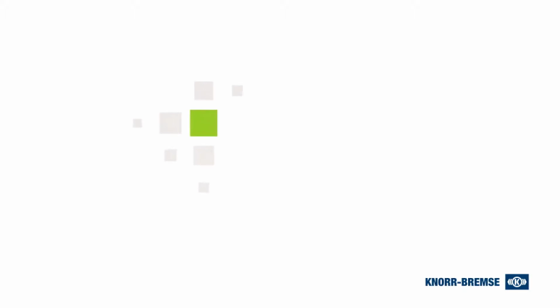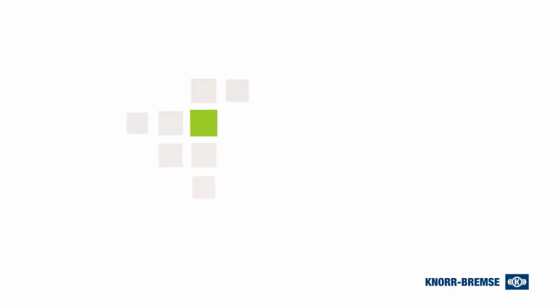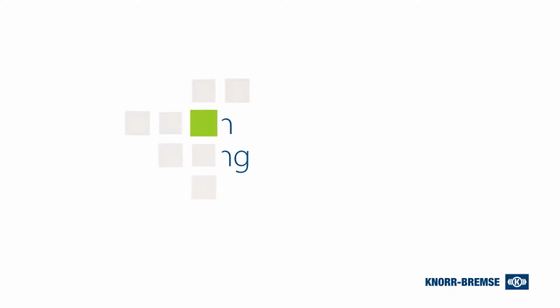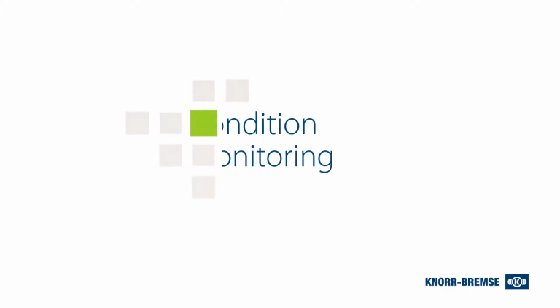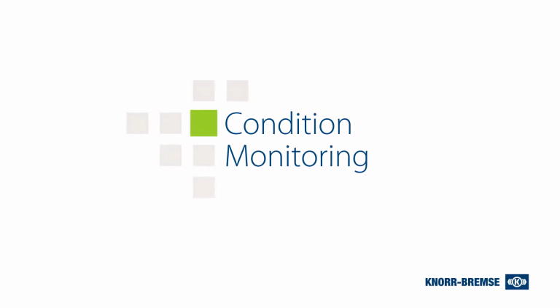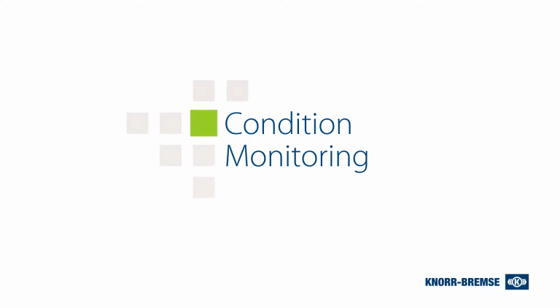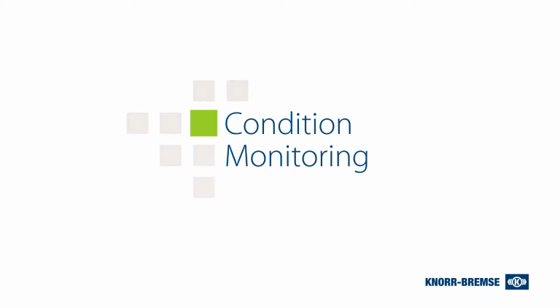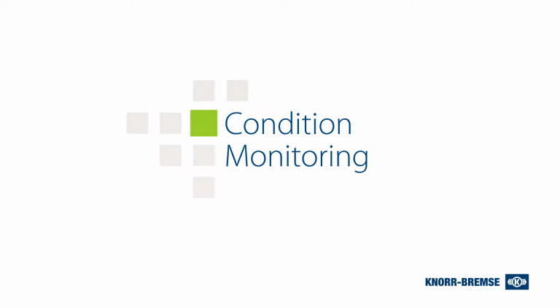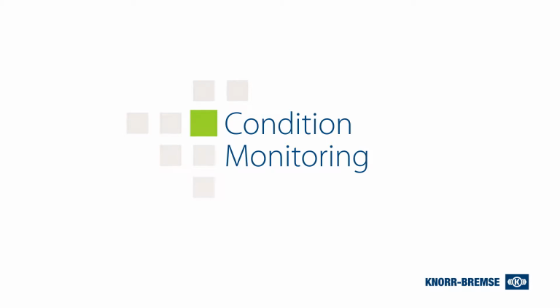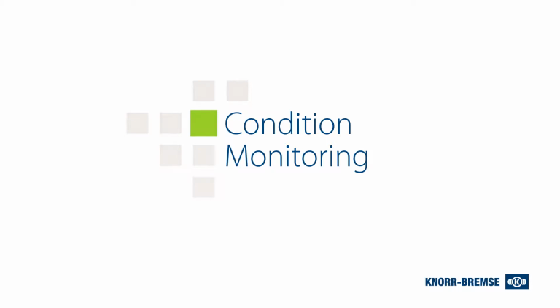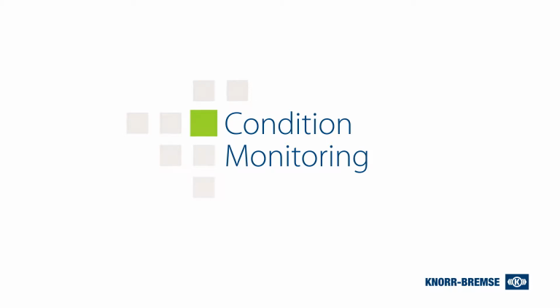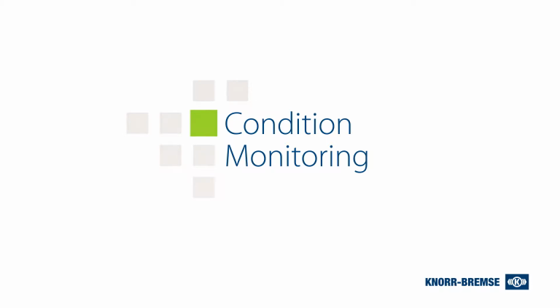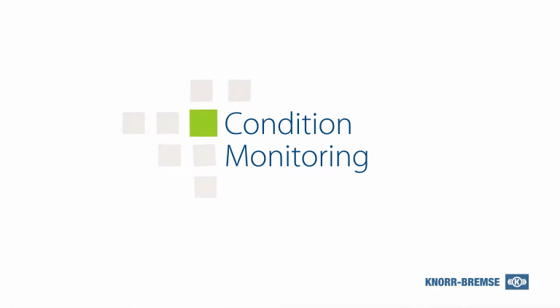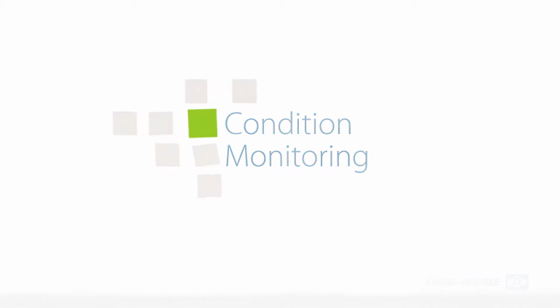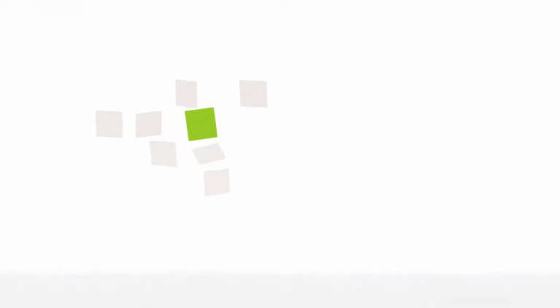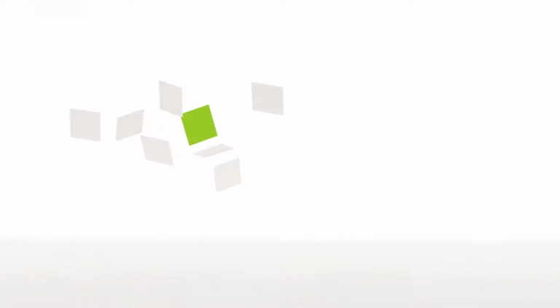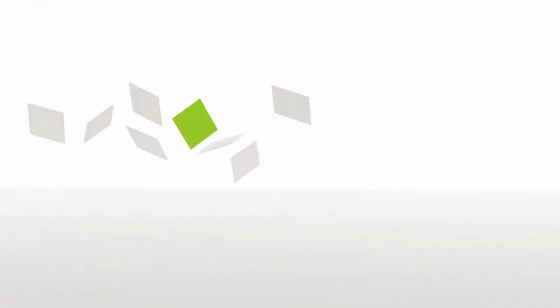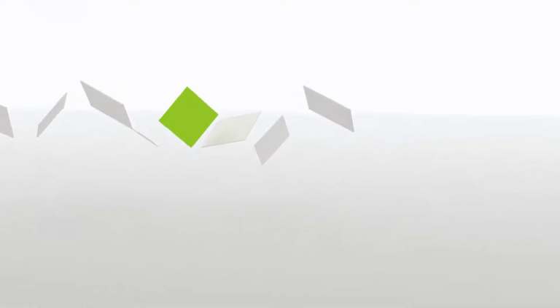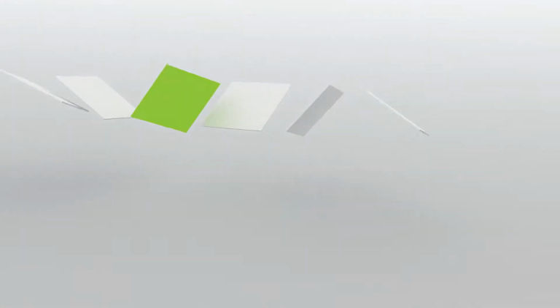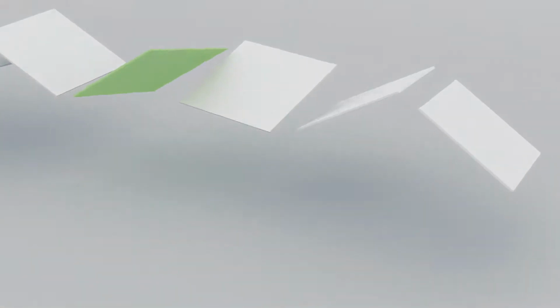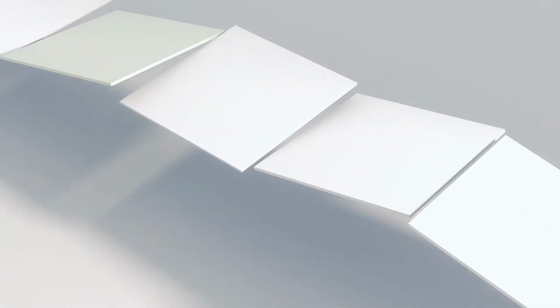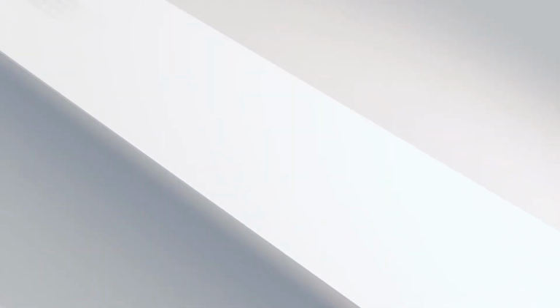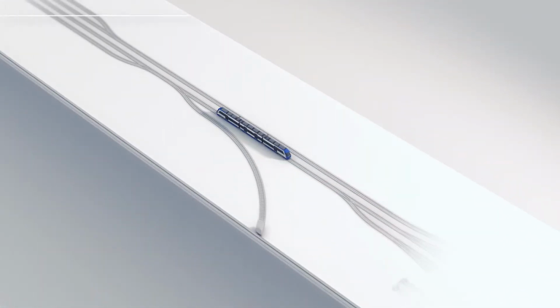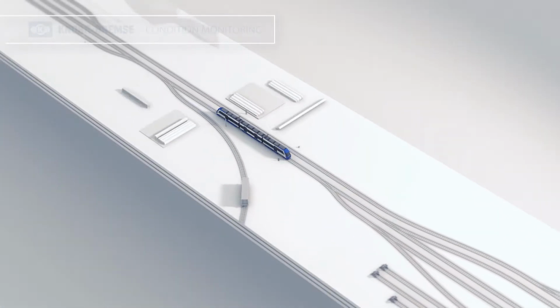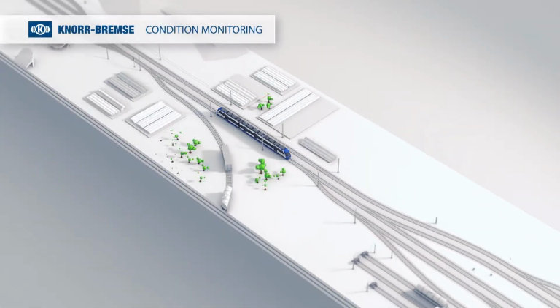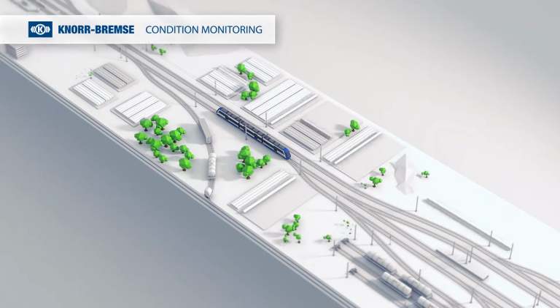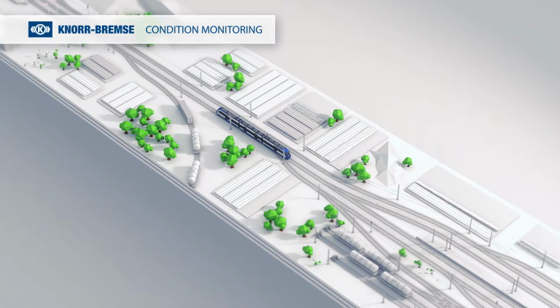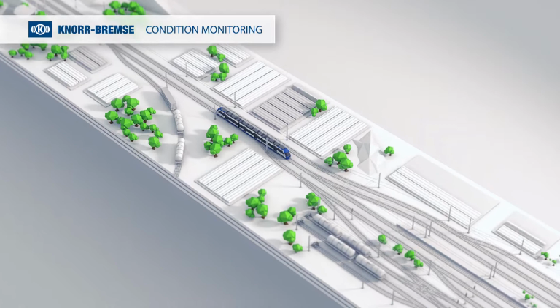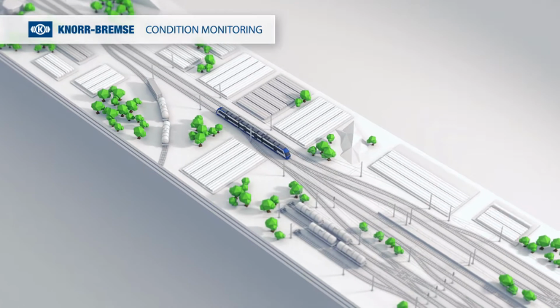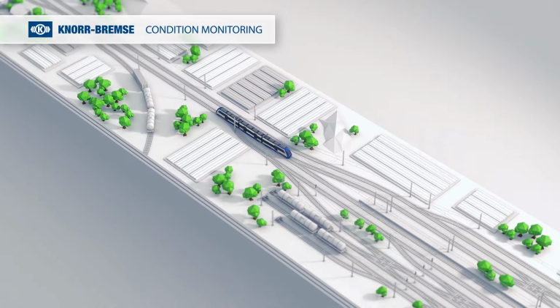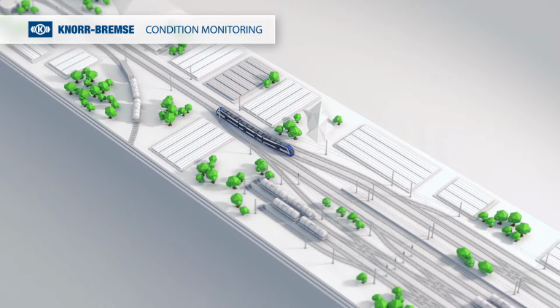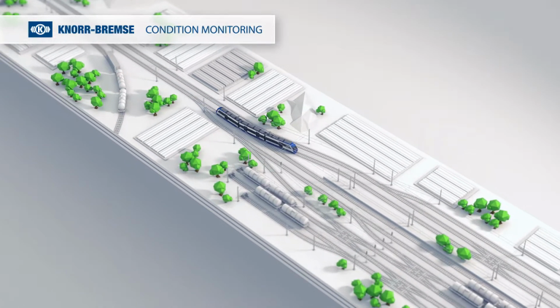Knorr-Bremser provides a digital, innovative platform for Railway 4.0. User-friendly applications on a single platform using one onboard computer unit and a back office.